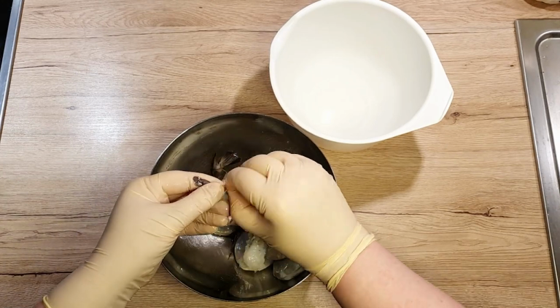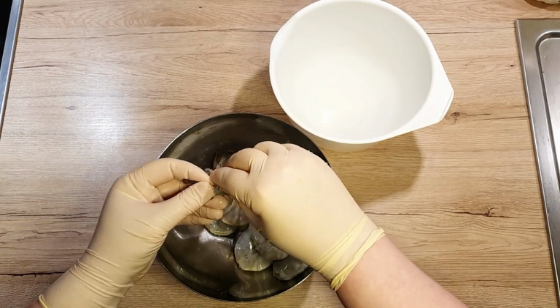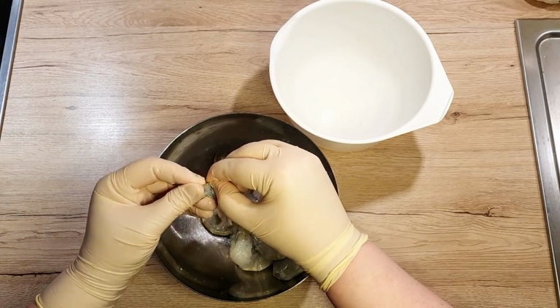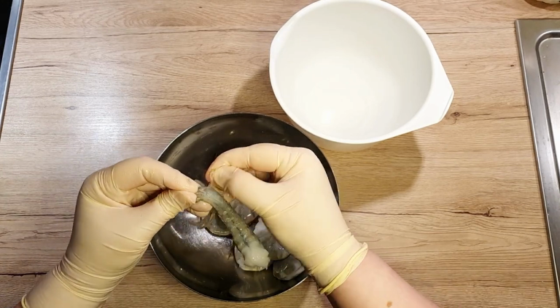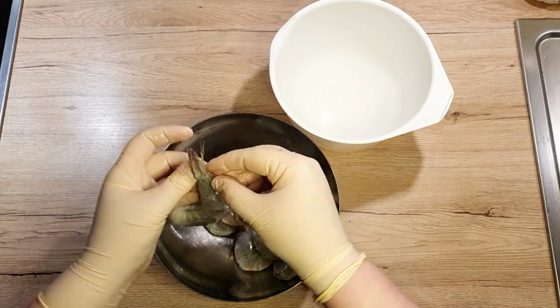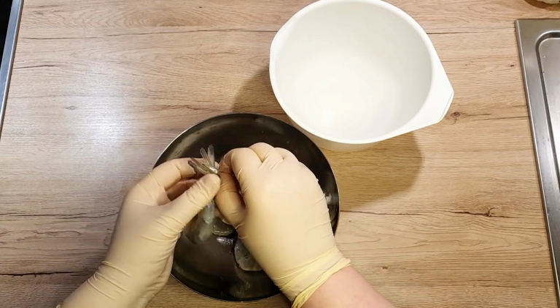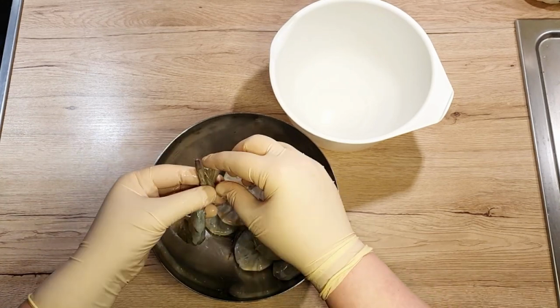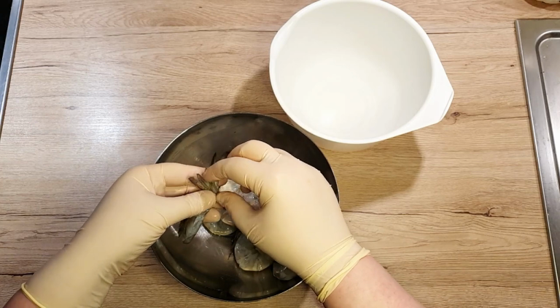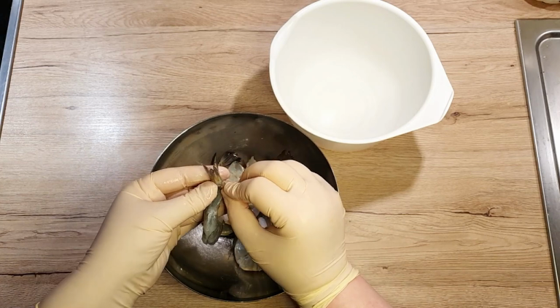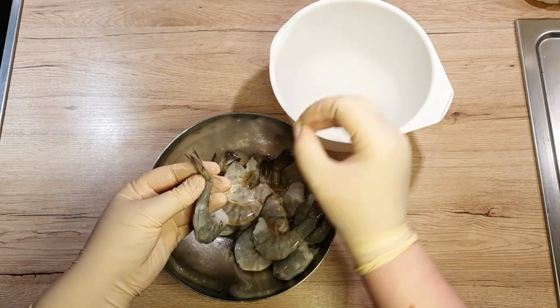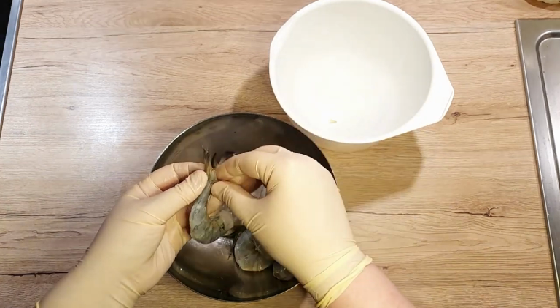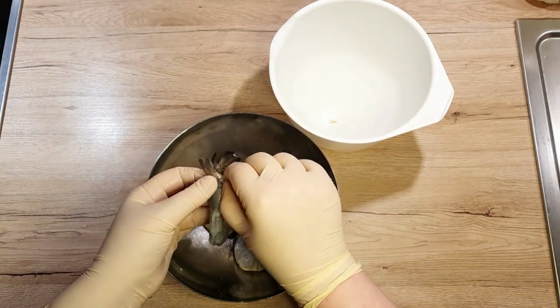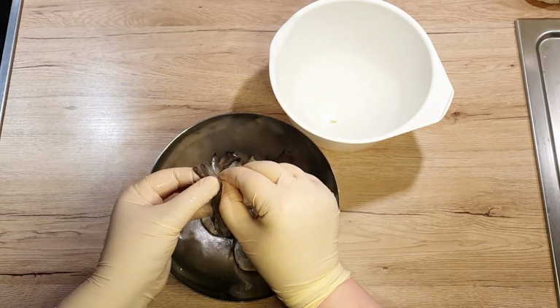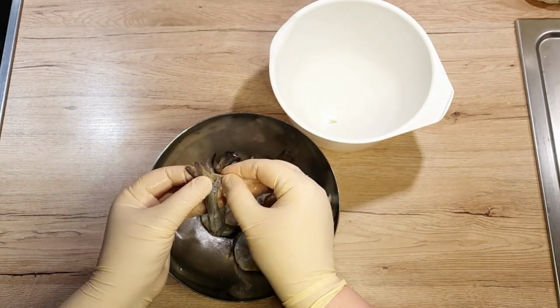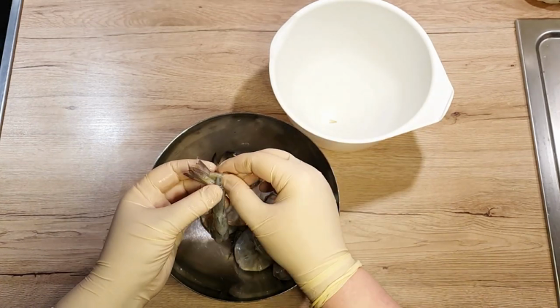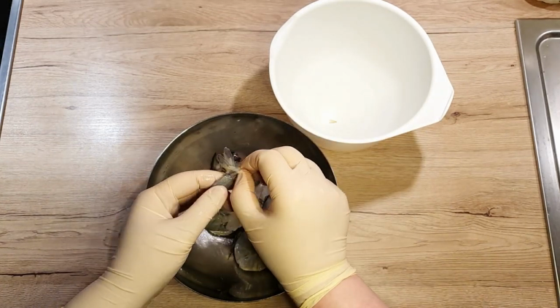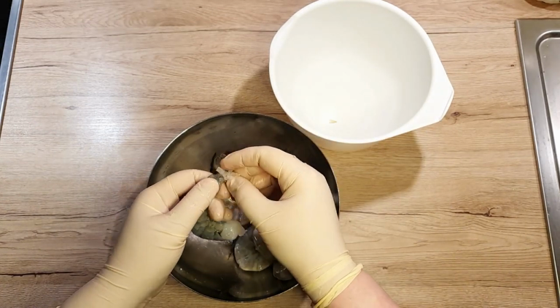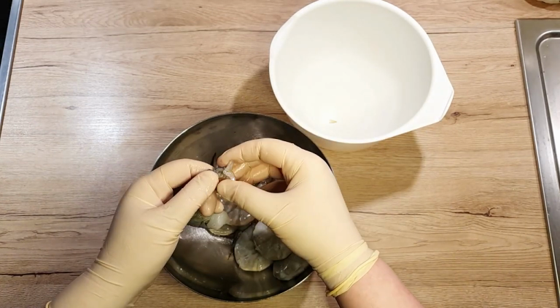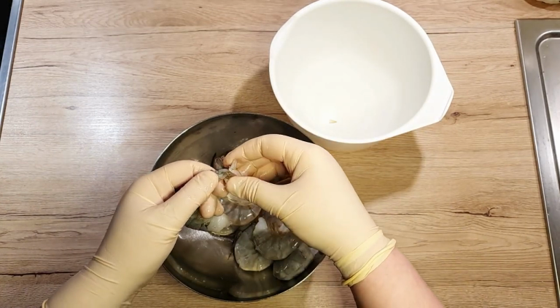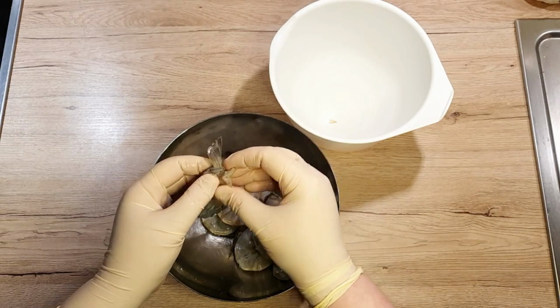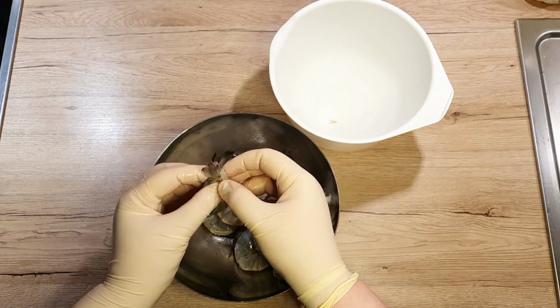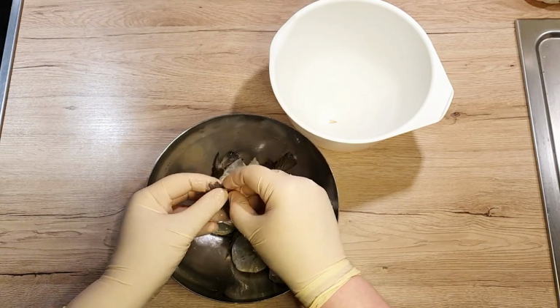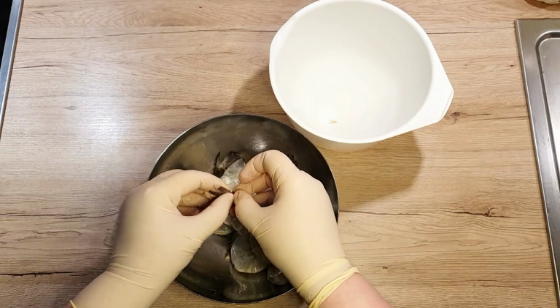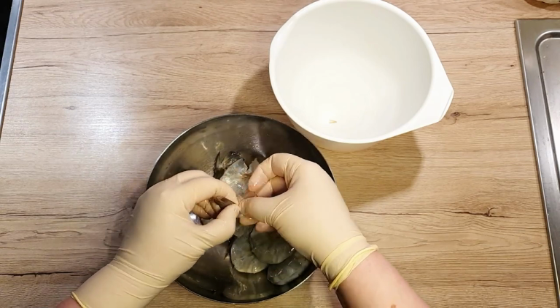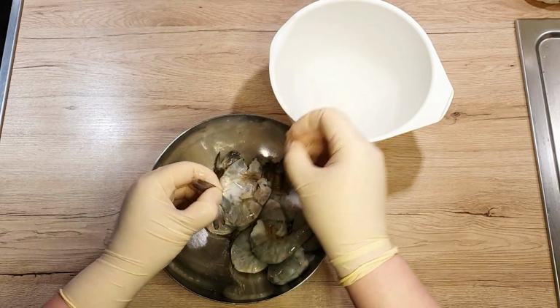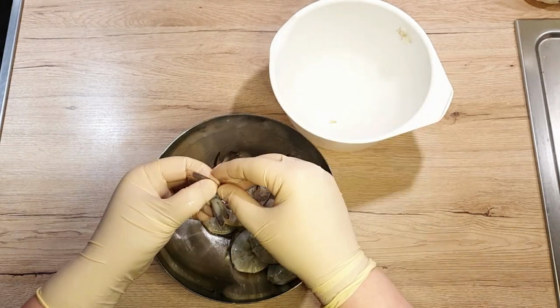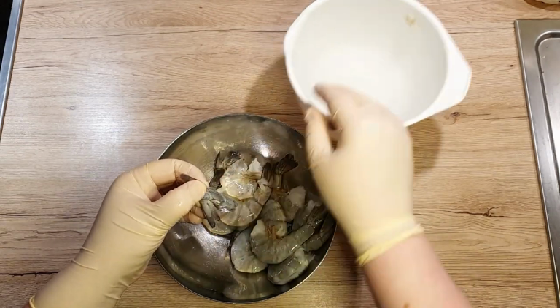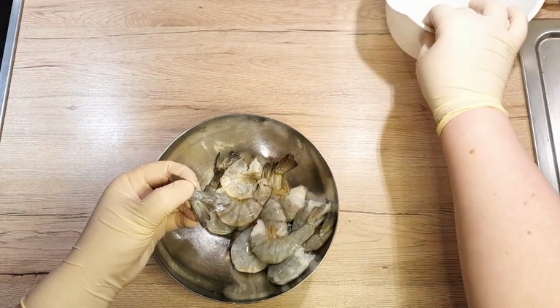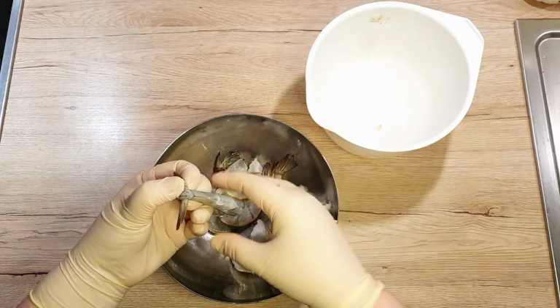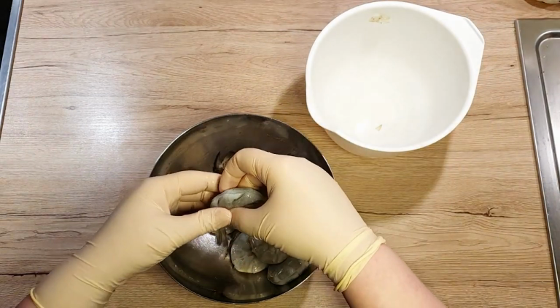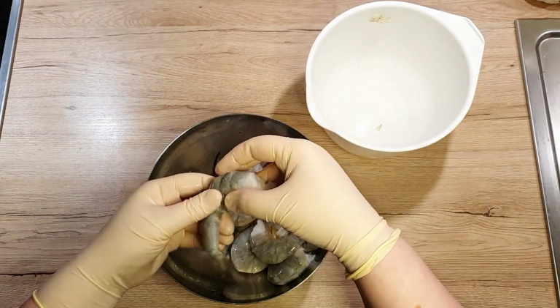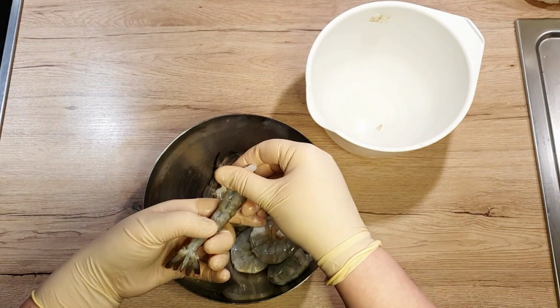Pull off the outer shell, ditch the tail bits, and even that tiny pointy tail can go. Just keep an eye out for those sneaky sharp ends — we don't want any finger casualties here.